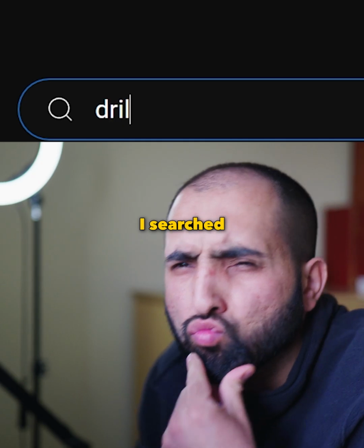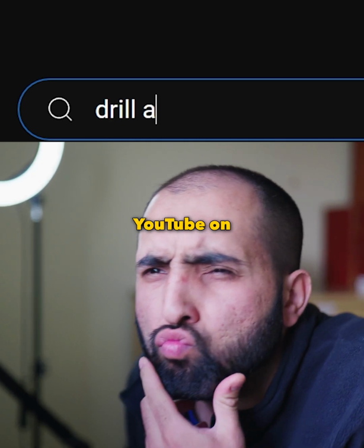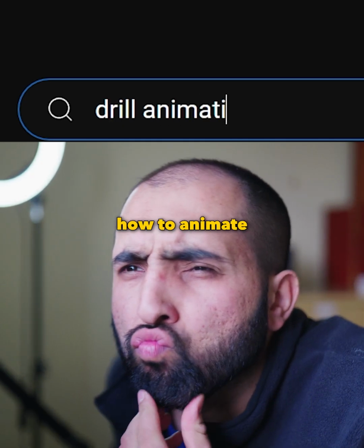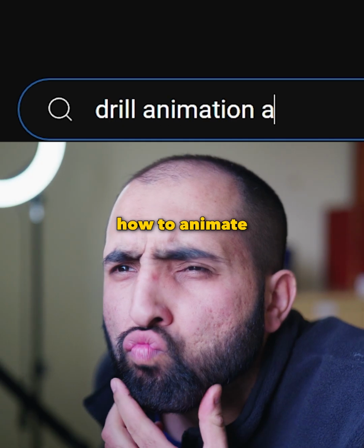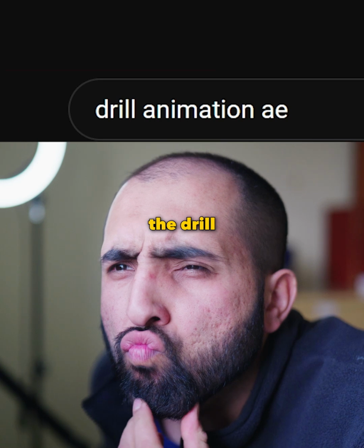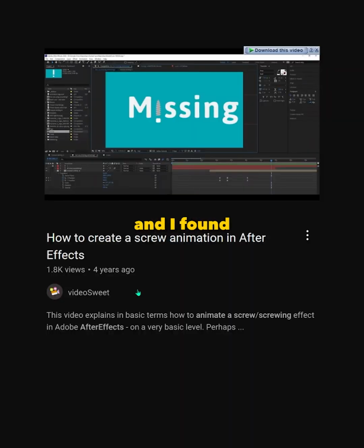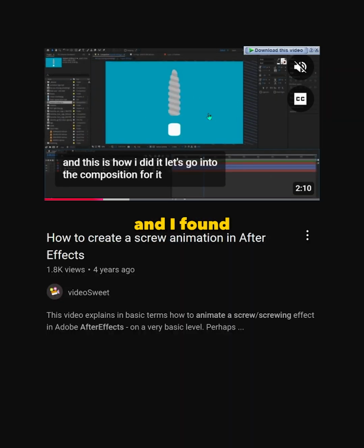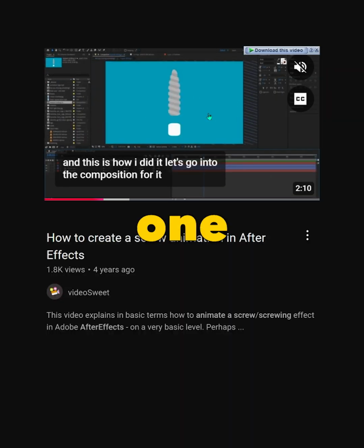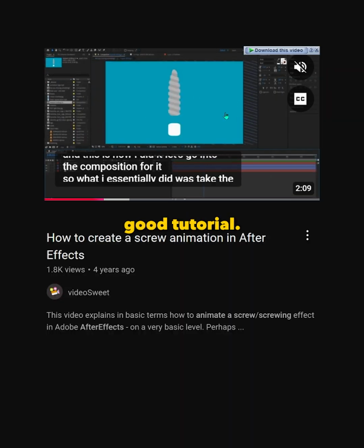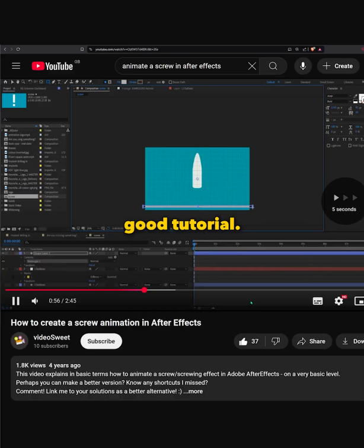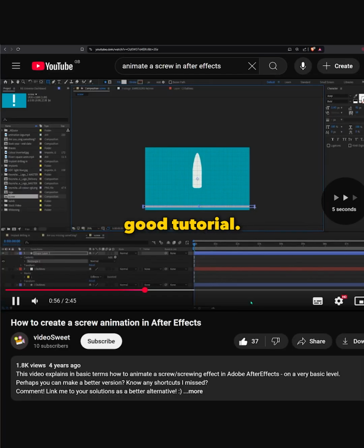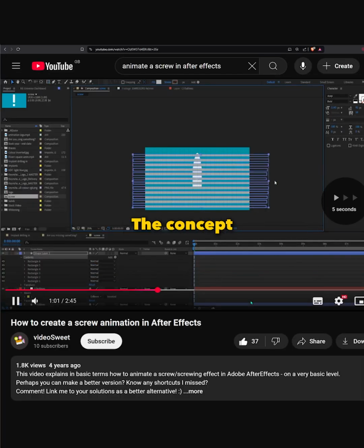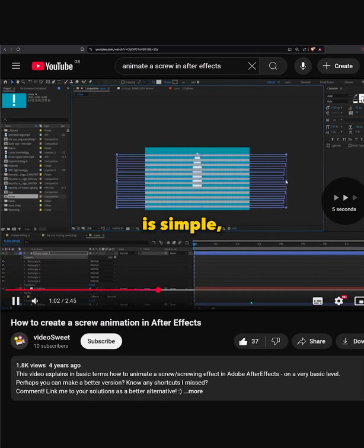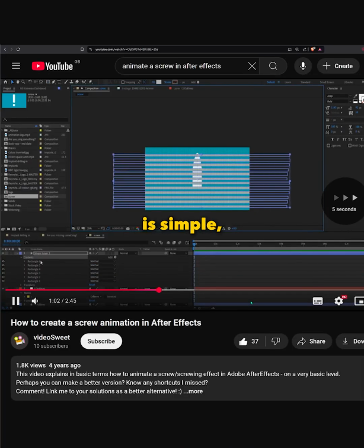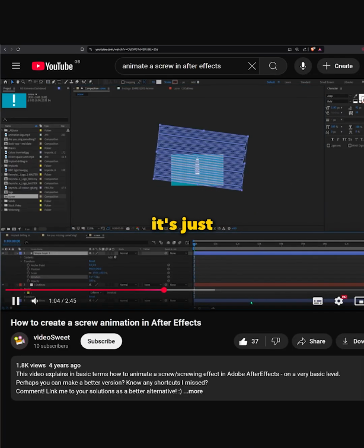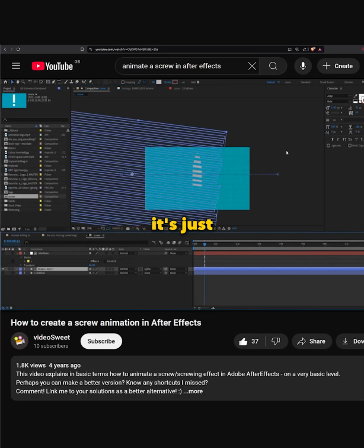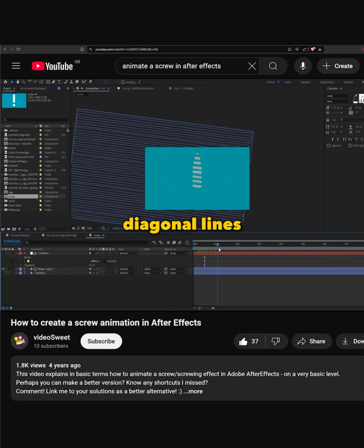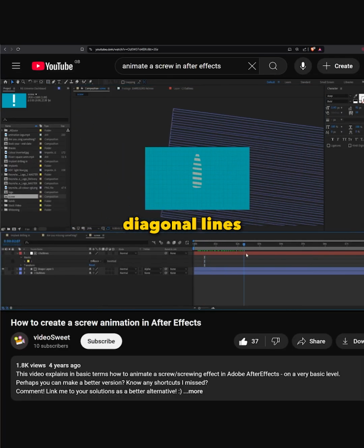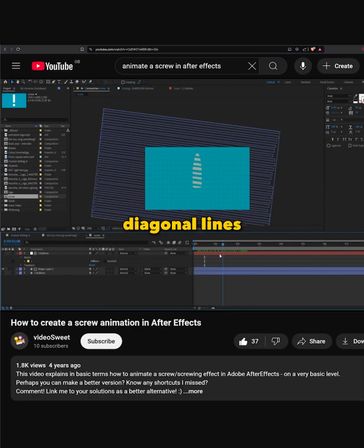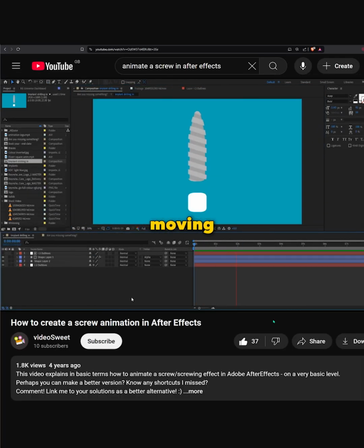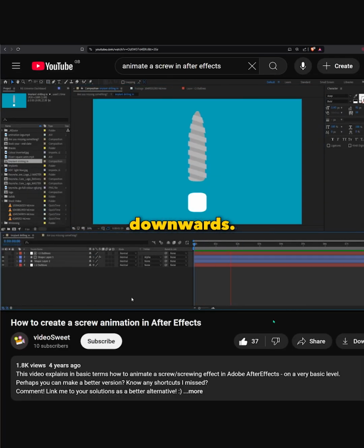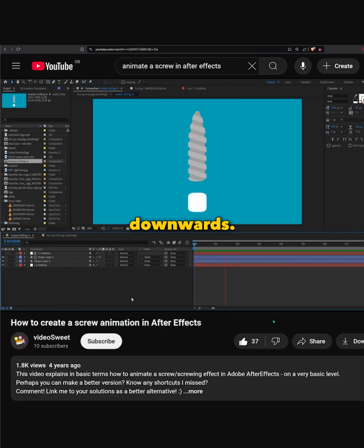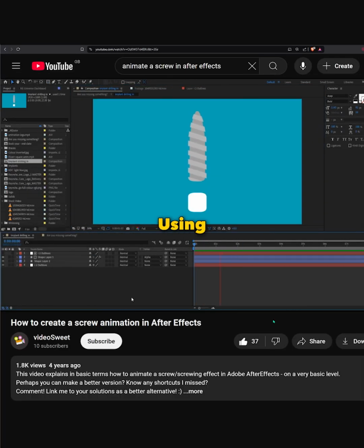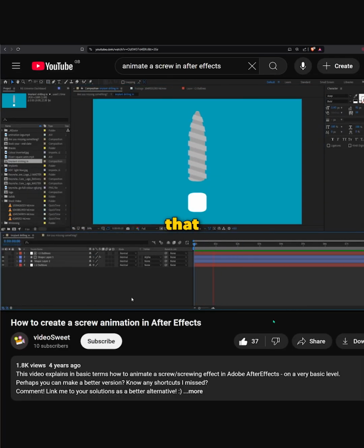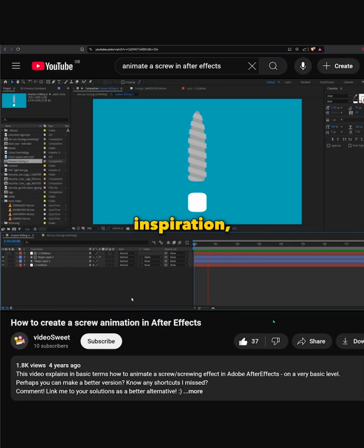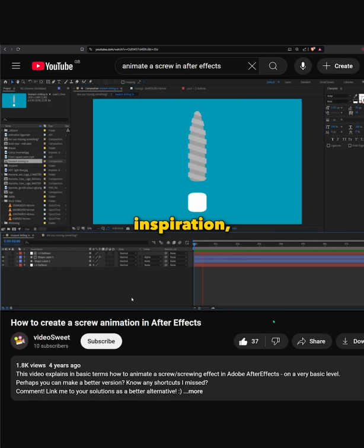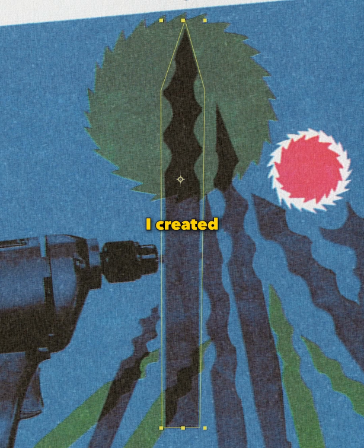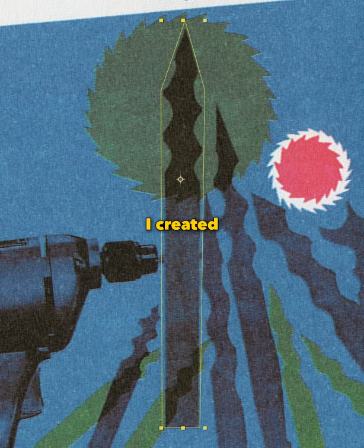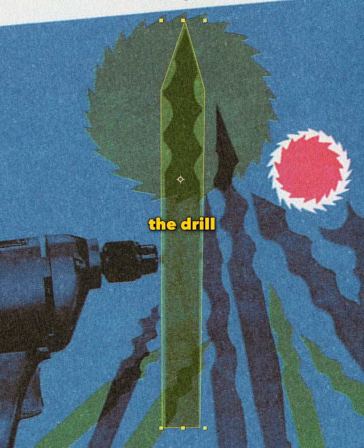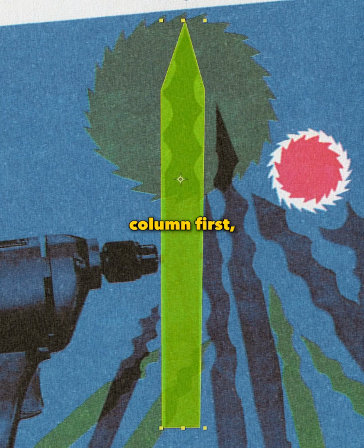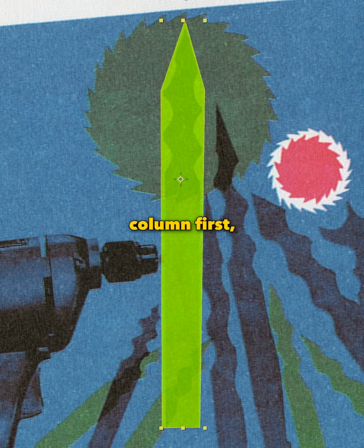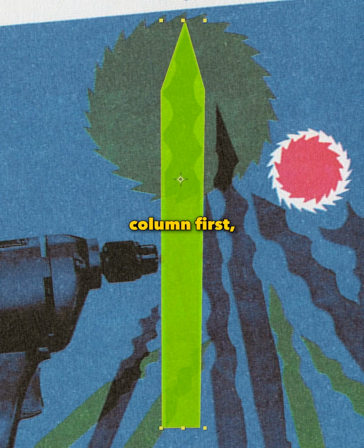I searched YouTube on how to animate the drill and I found one good tutorial. The concept is simple — it's just diagonal lines moving downwards. Using that inspiration, I created the drill column first.